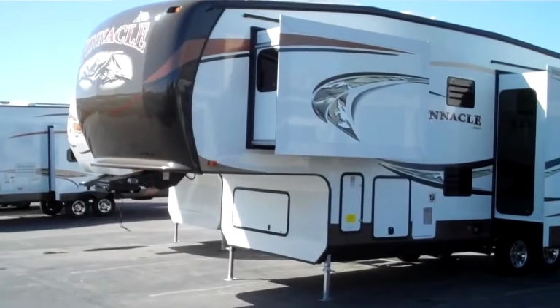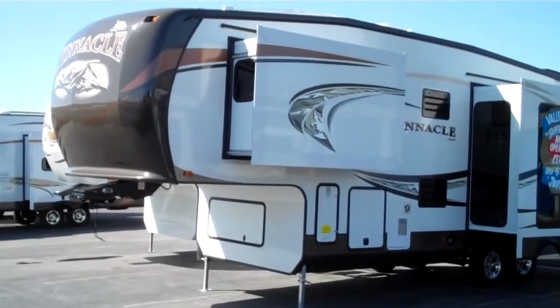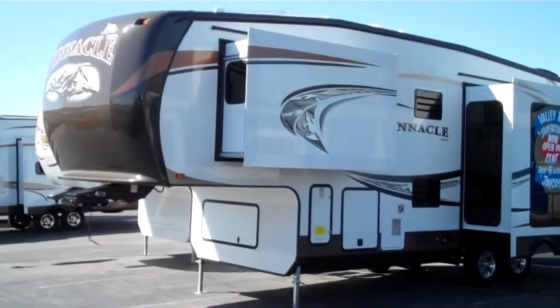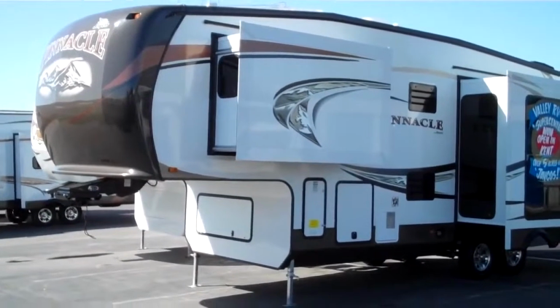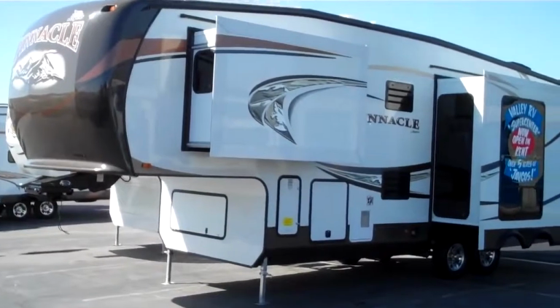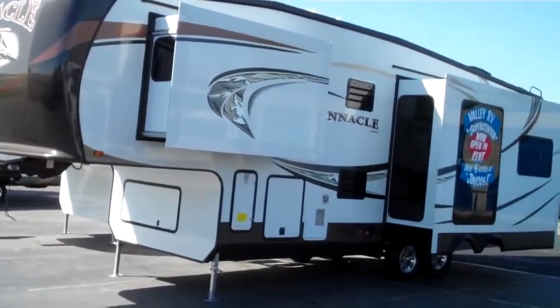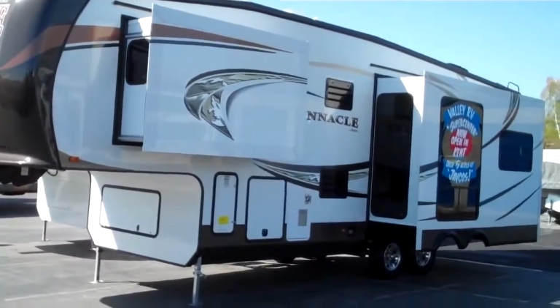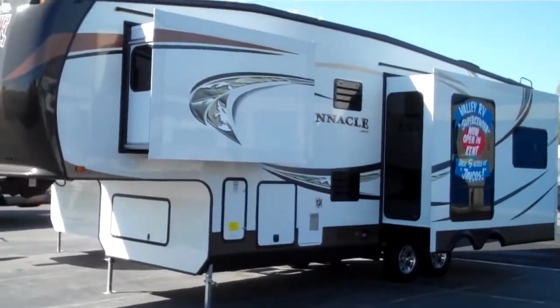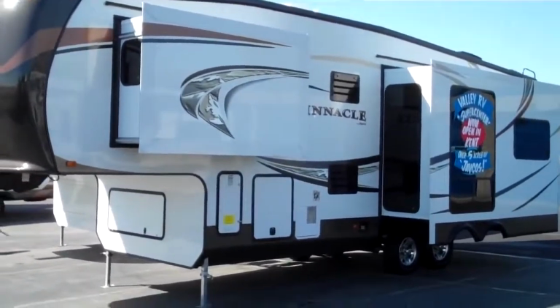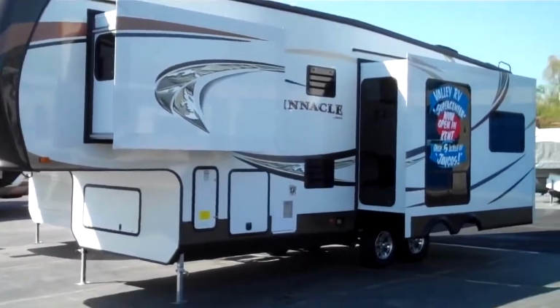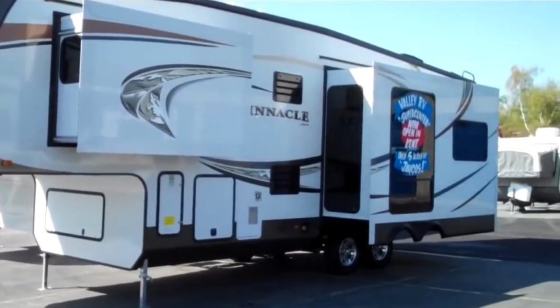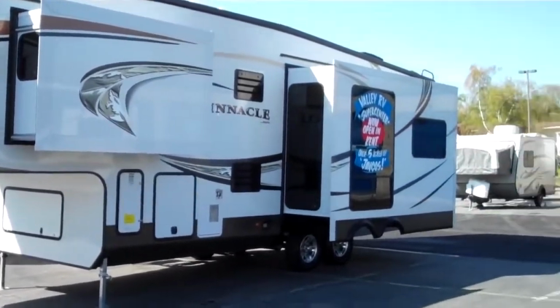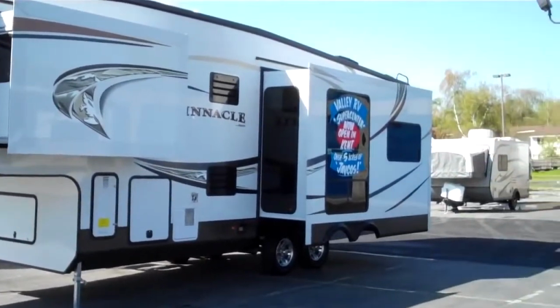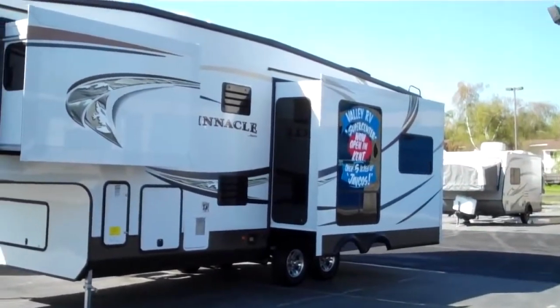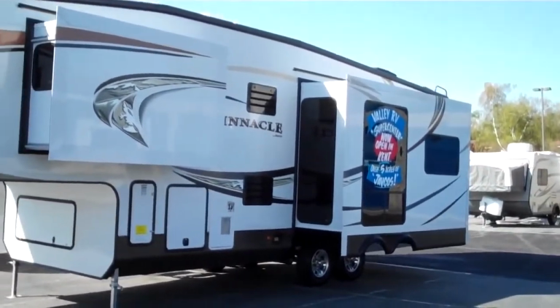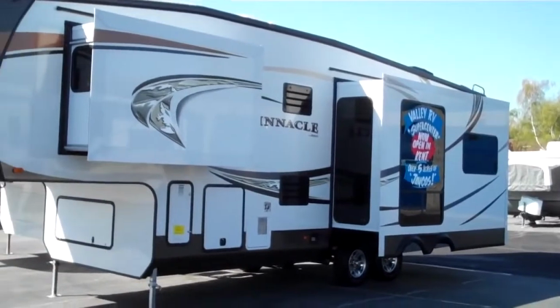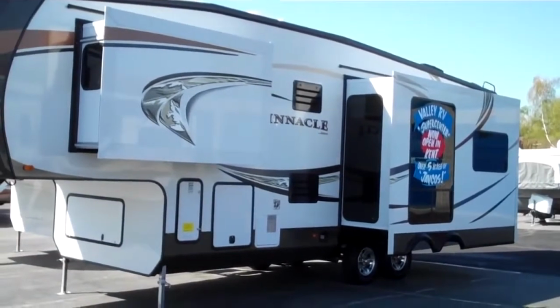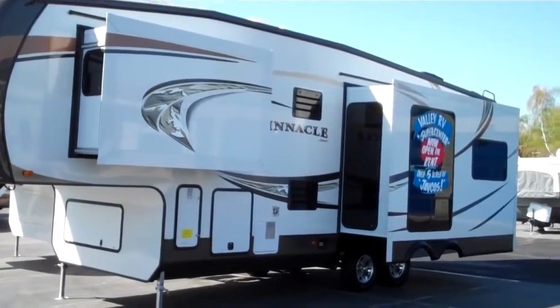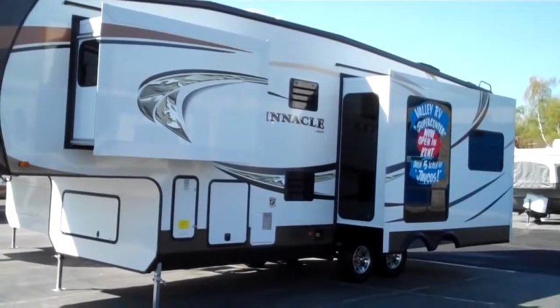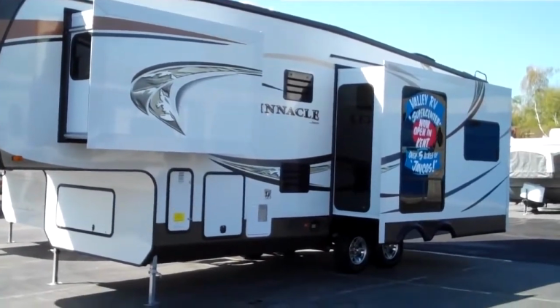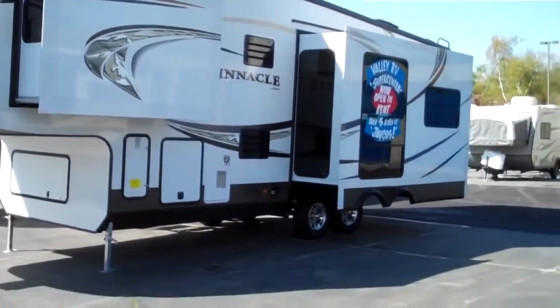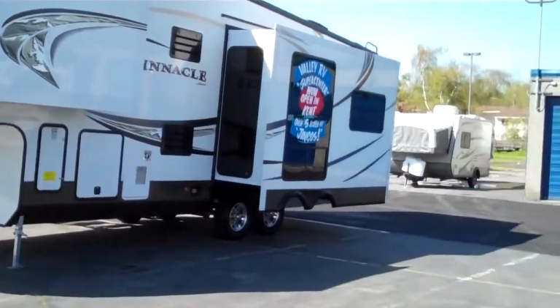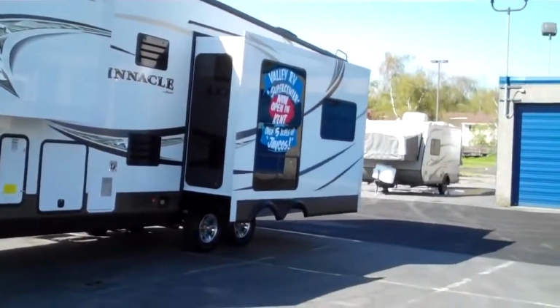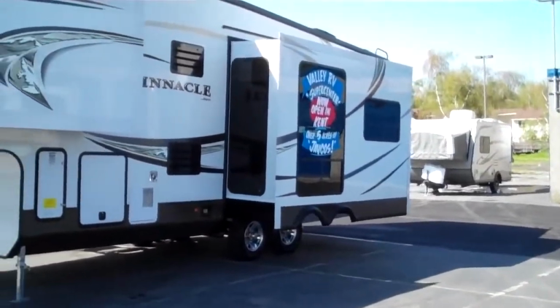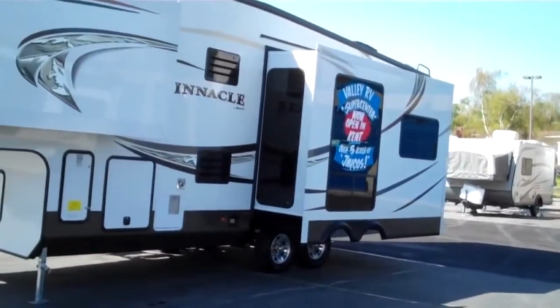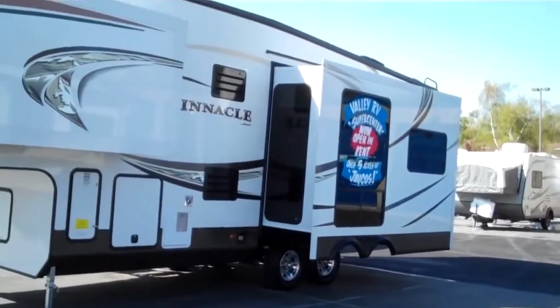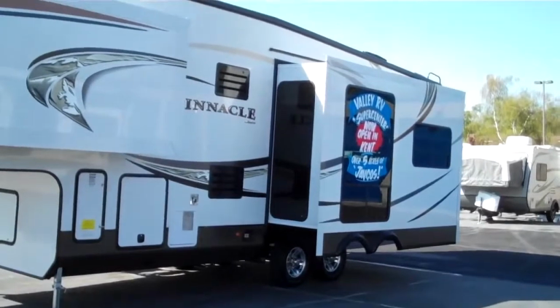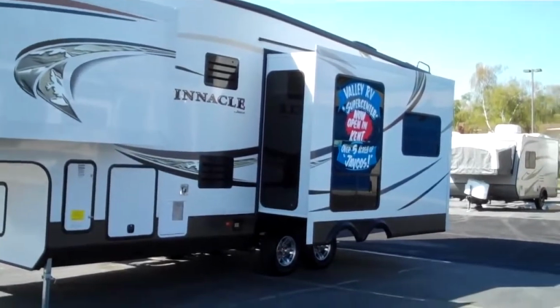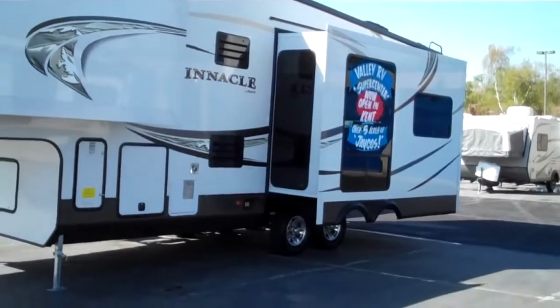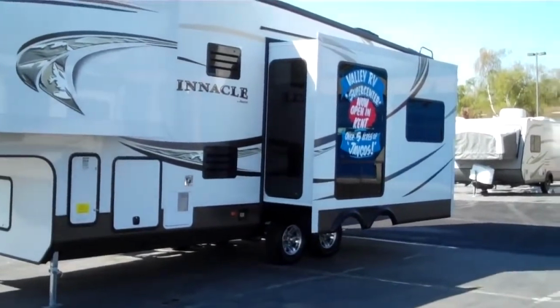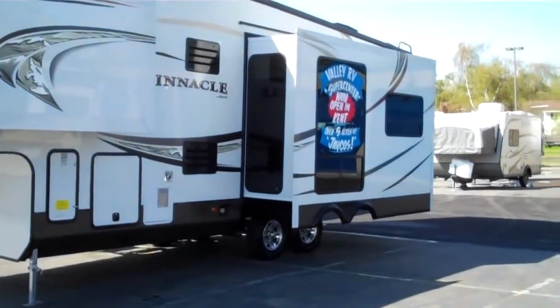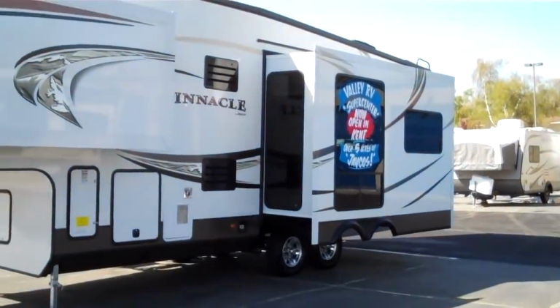Hey everybody, Derek here with Valley RV Supercenter, and today I'm going to show you the 2013 Jayco Pinnacle 31RLTS. It's the smallest unit in the Pinnacle lineup with triple slides — it's still quite roomy but goes down the road a little bit shorter if that's what you're looking for.